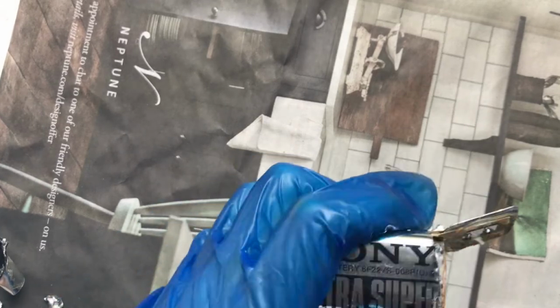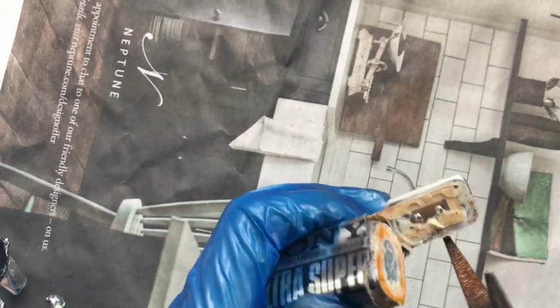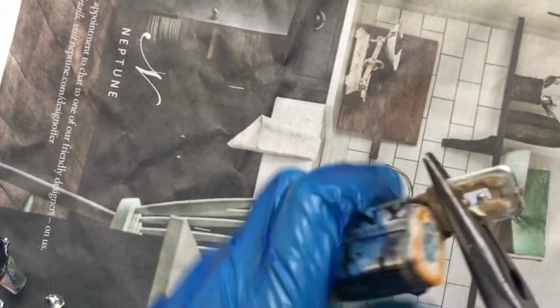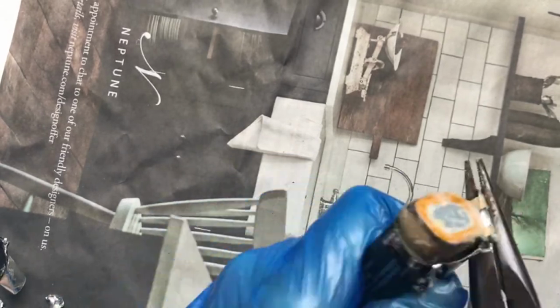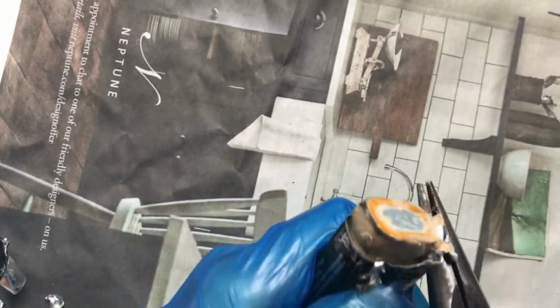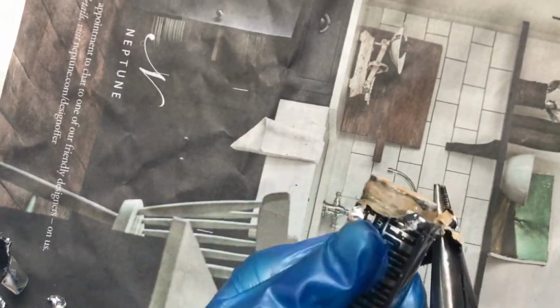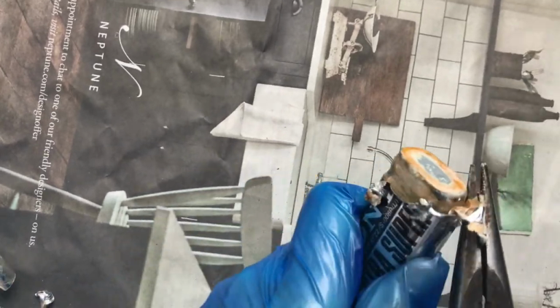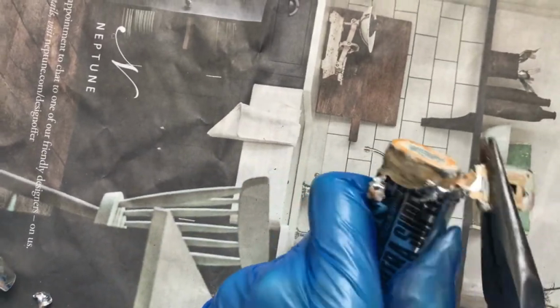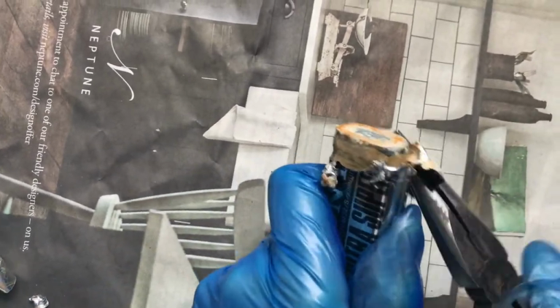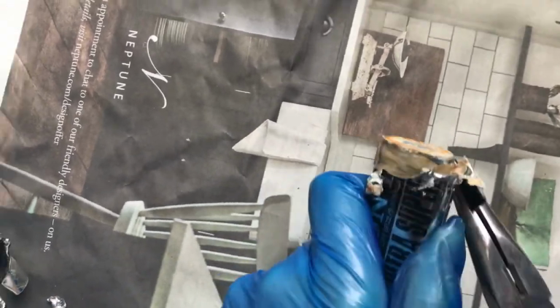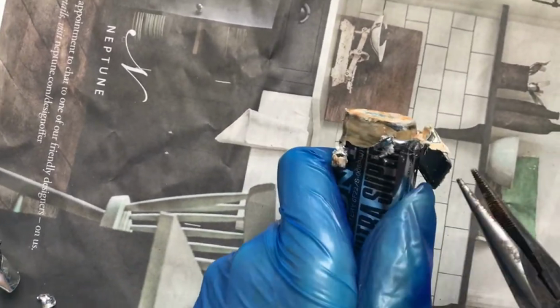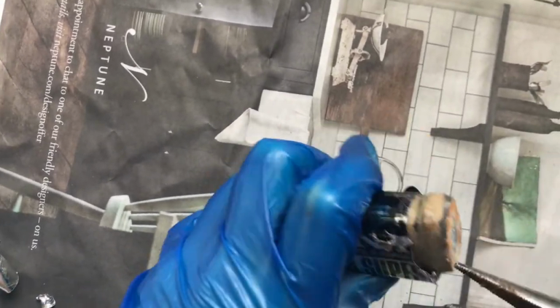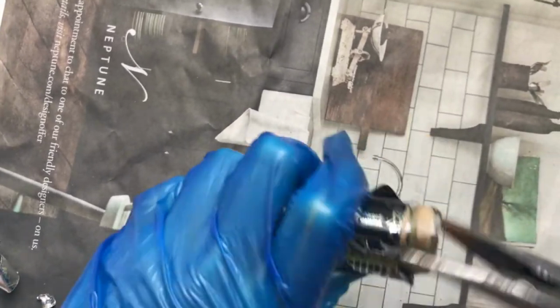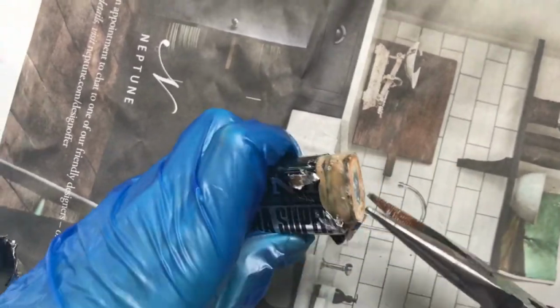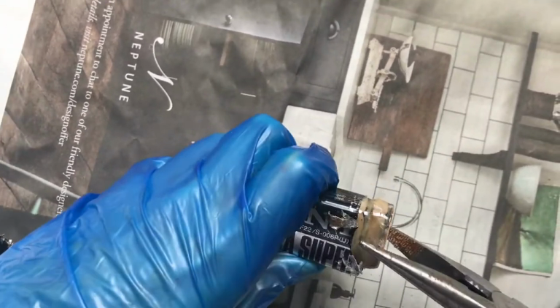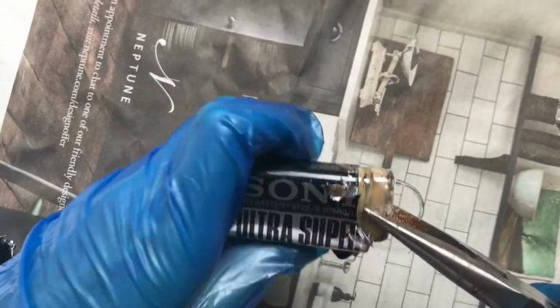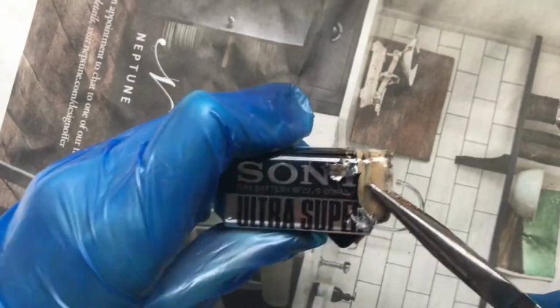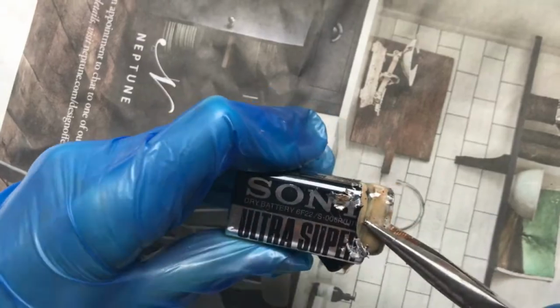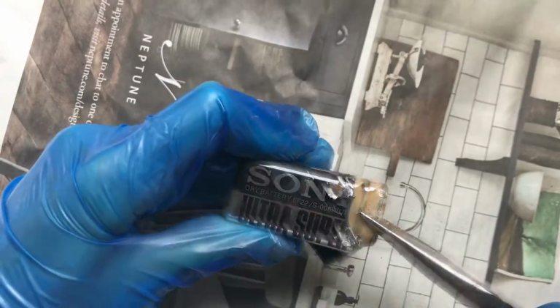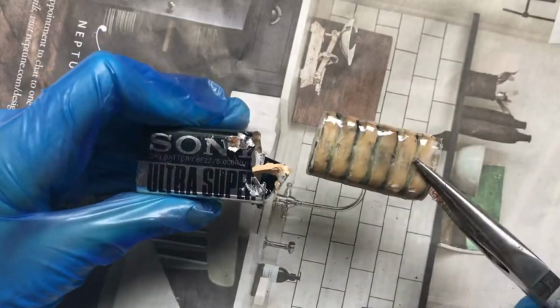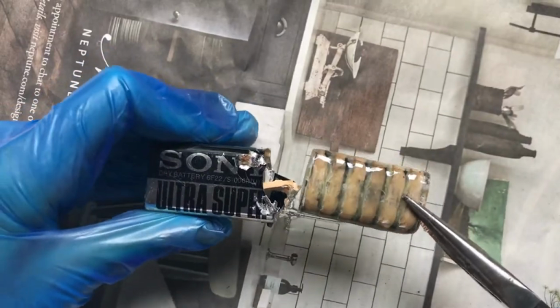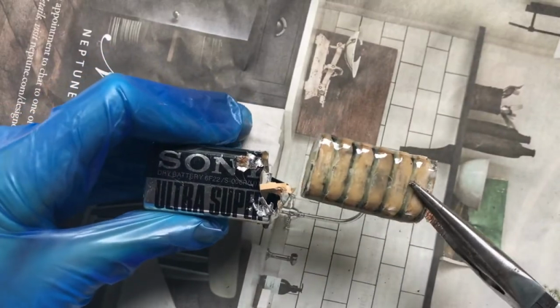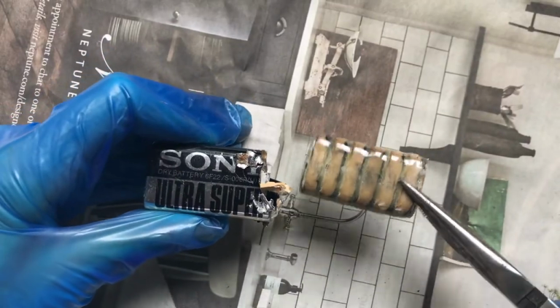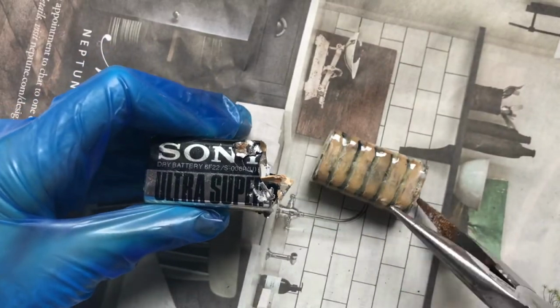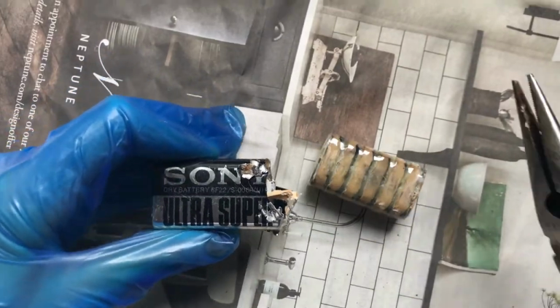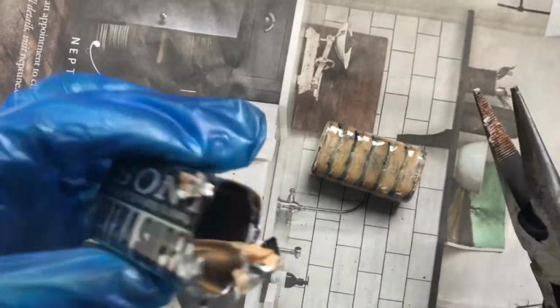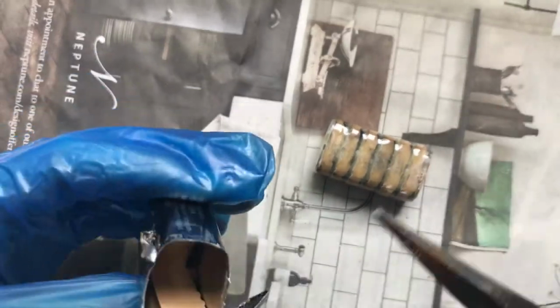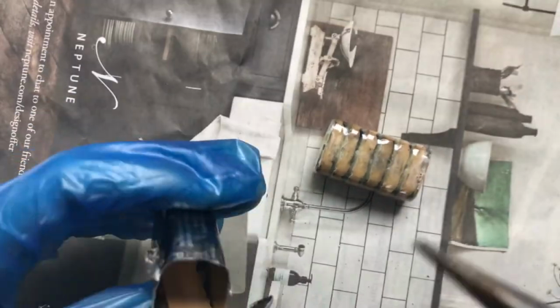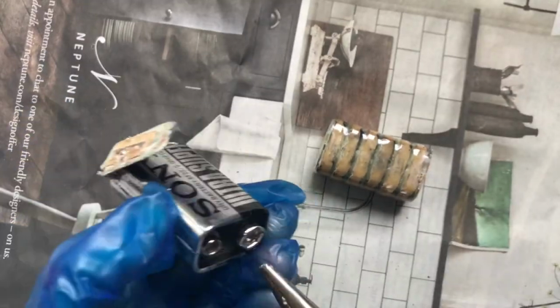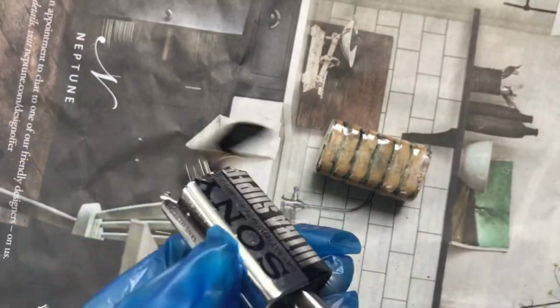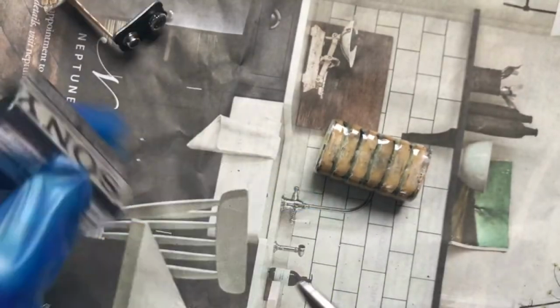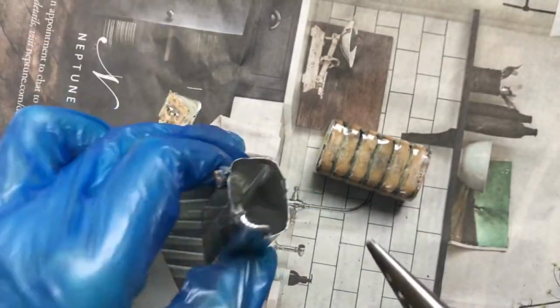The first thing I took out was this stack. This is not too dissimilar from the original first electric battery ever created by Alessandro Volta. The original I'll put on screen here.